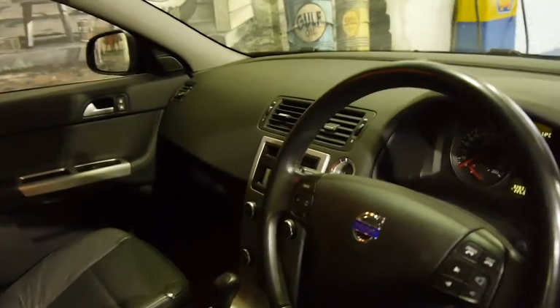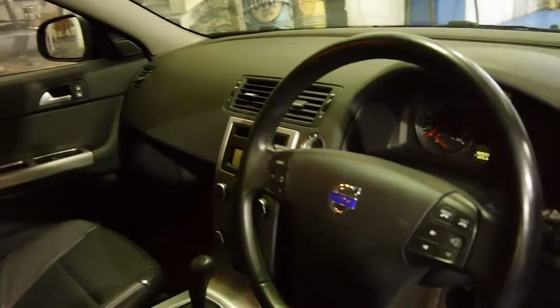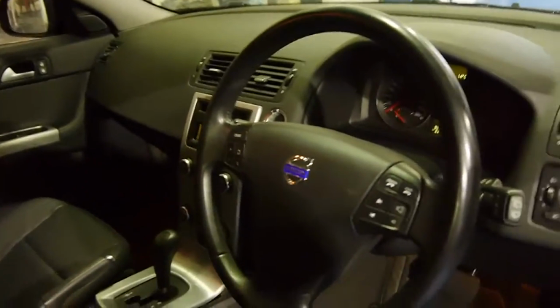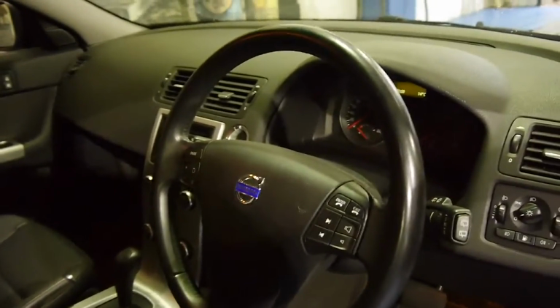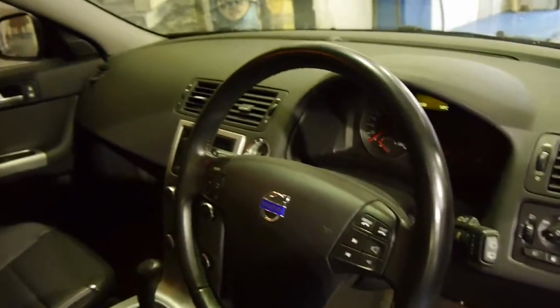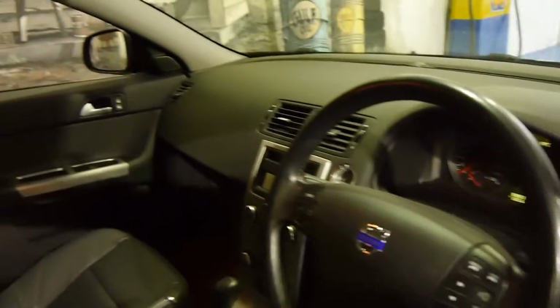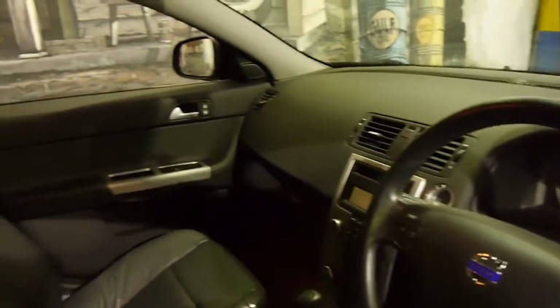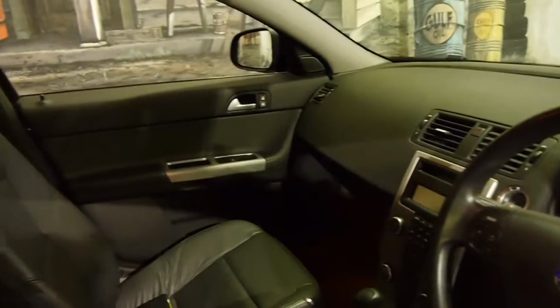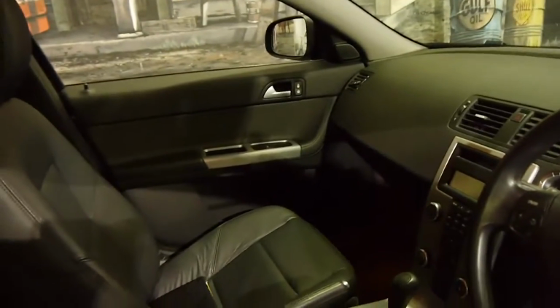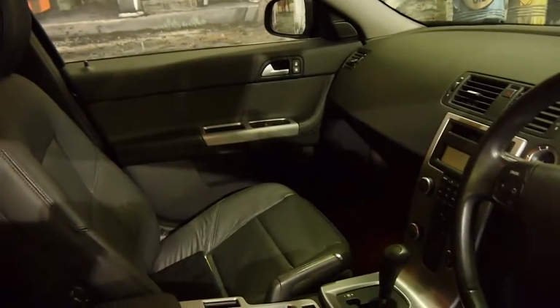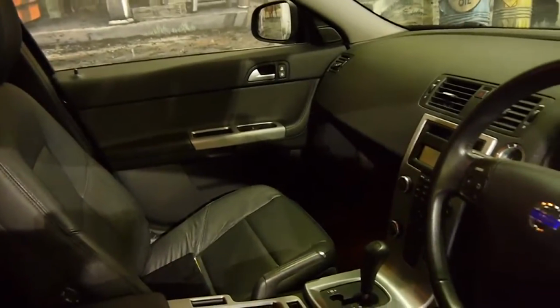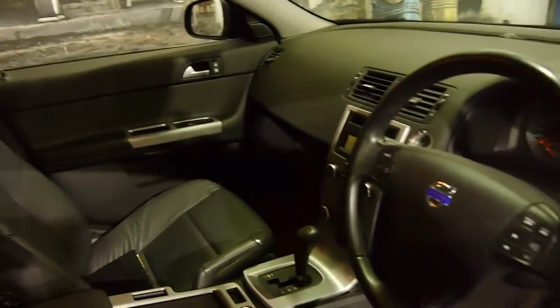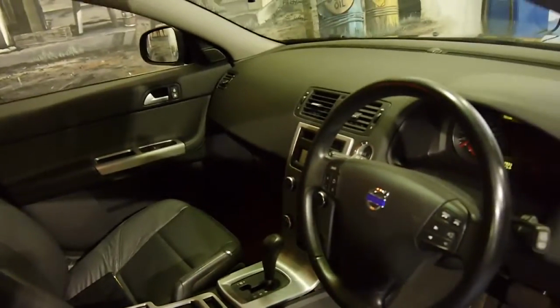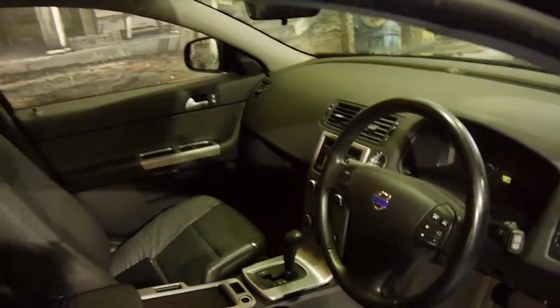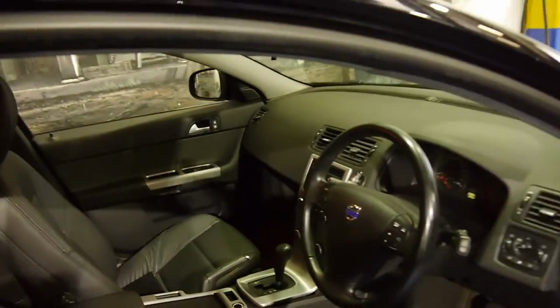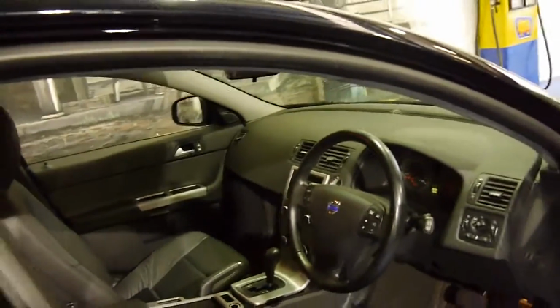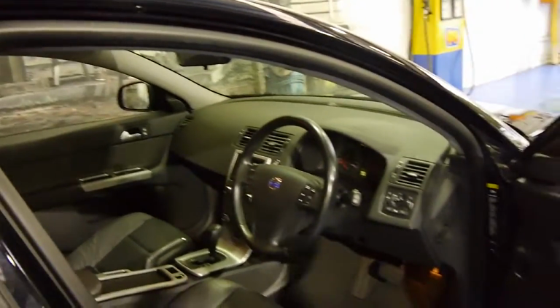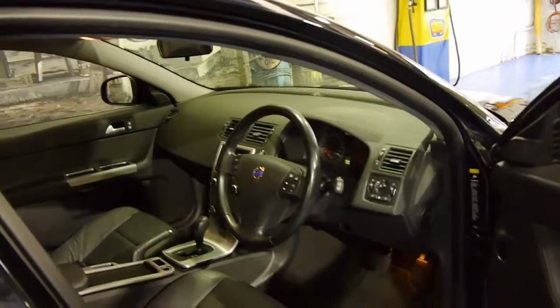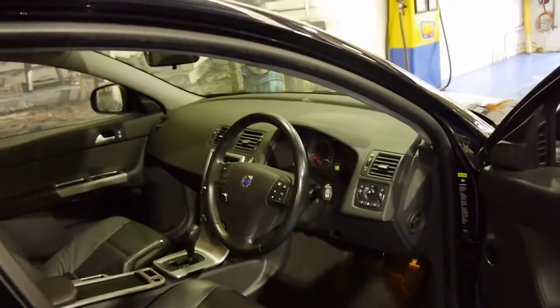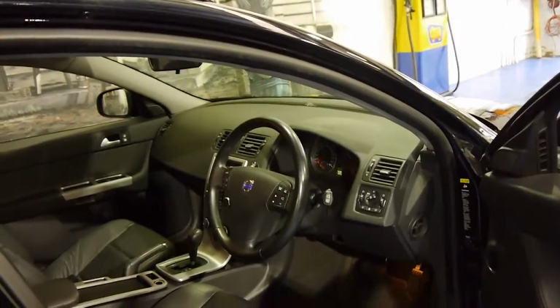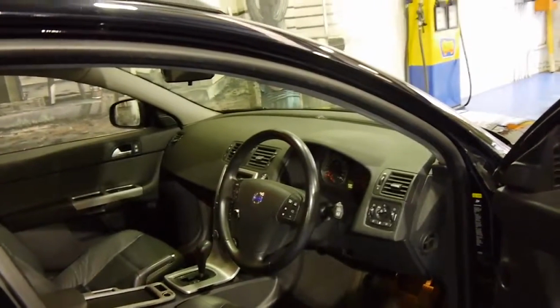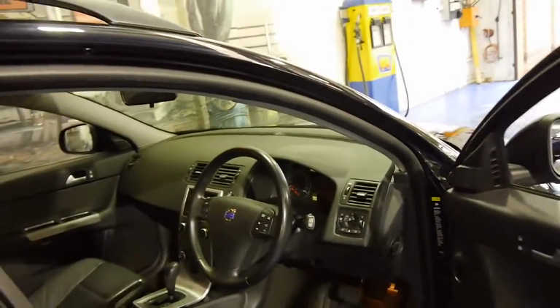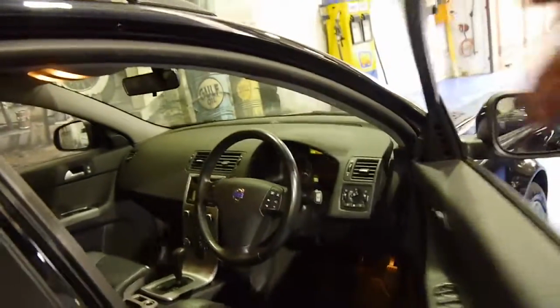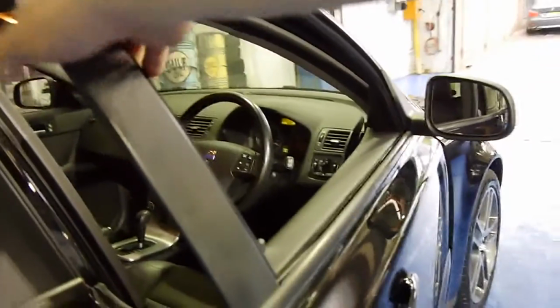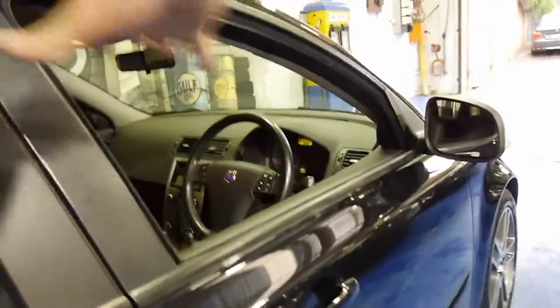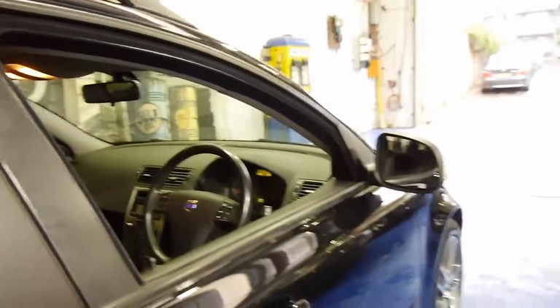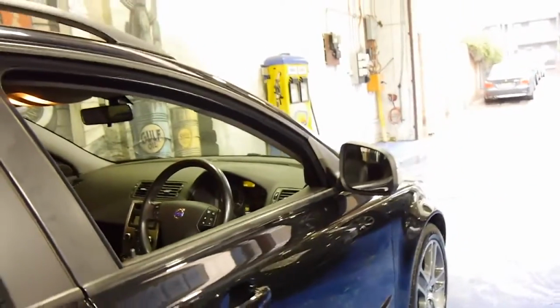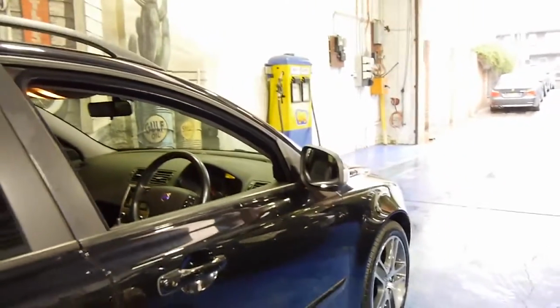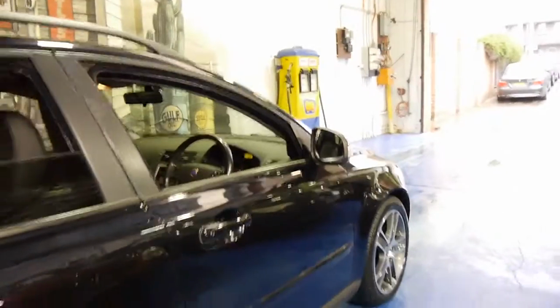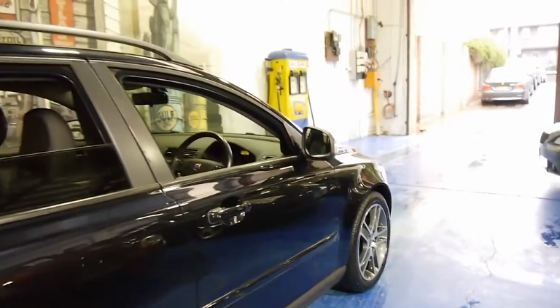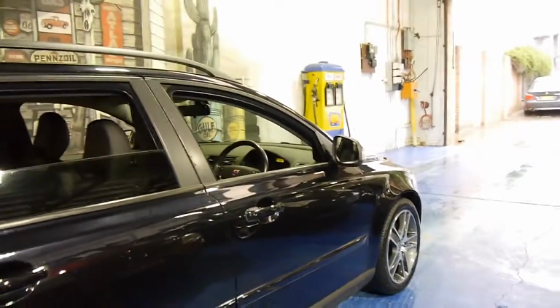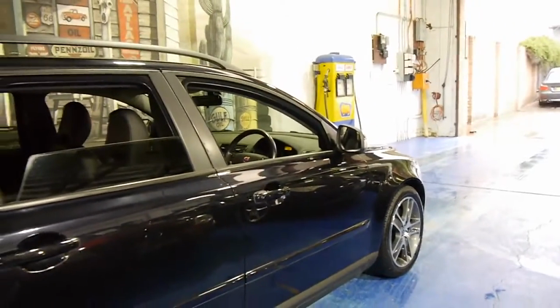Obviously it's got cruise control and it looks like it's got Bluetooth. It's got a very good service history to it. It's done 82,000 kilometres. But it certainly is in very good condition for a wagon.